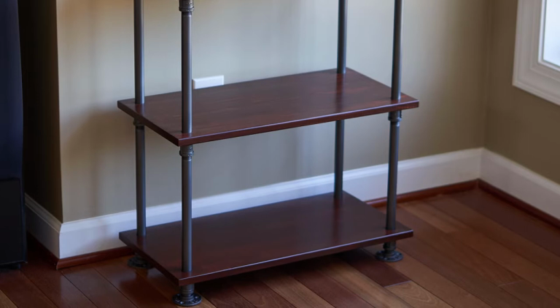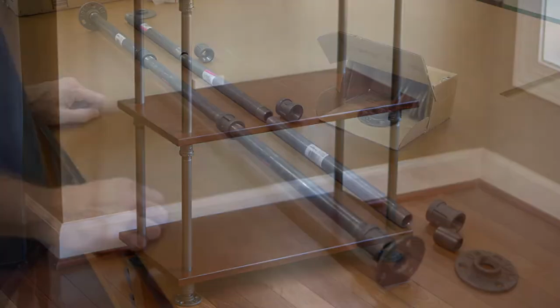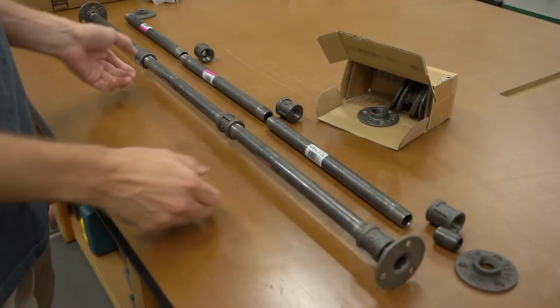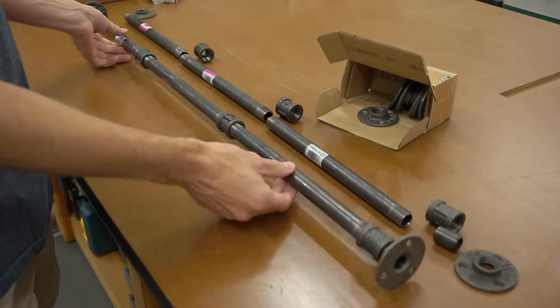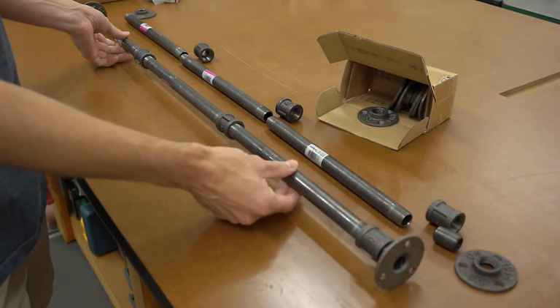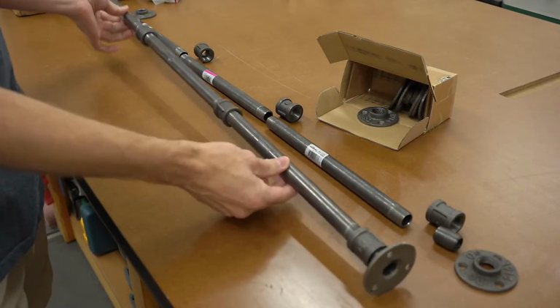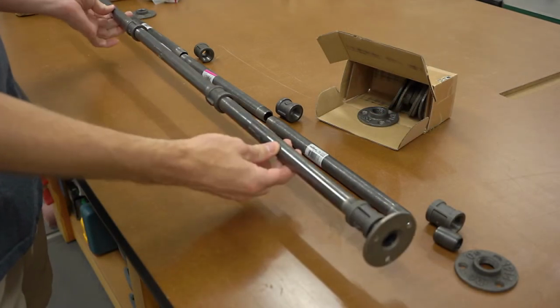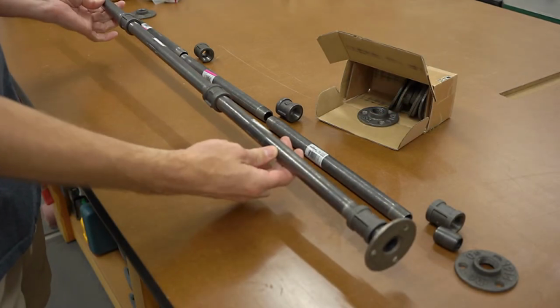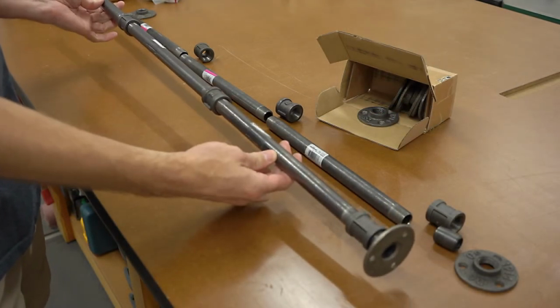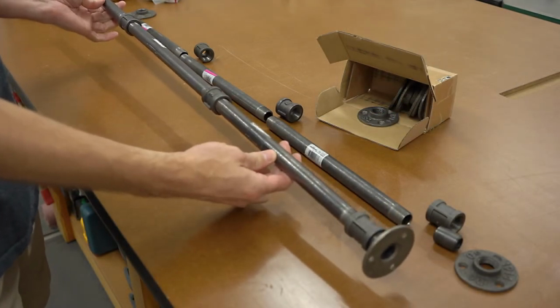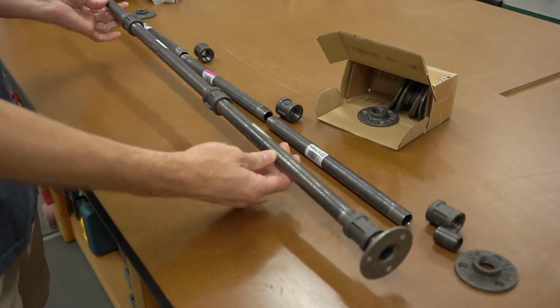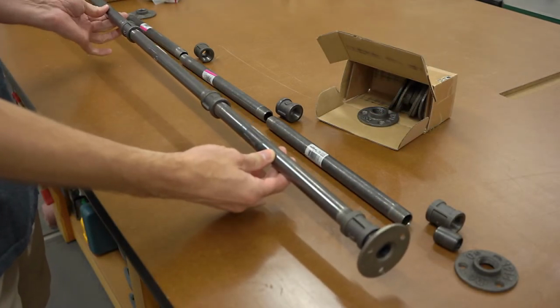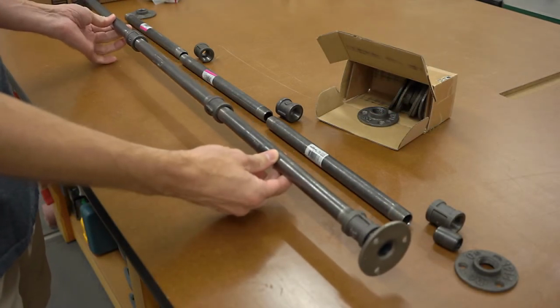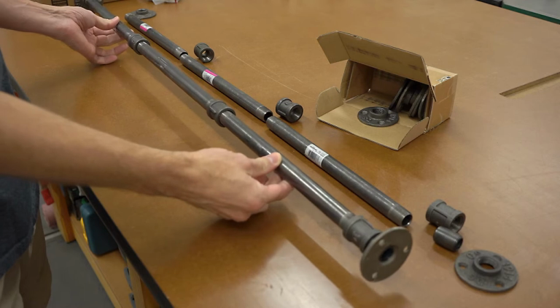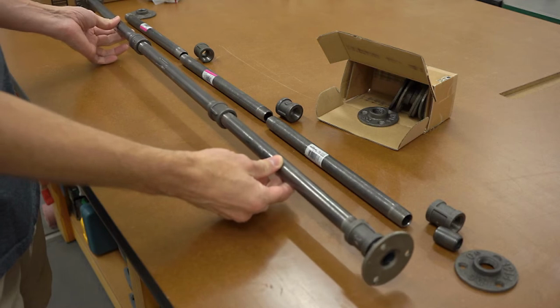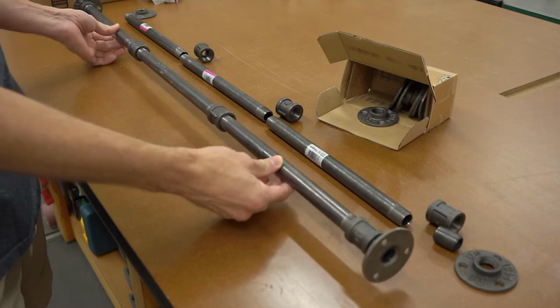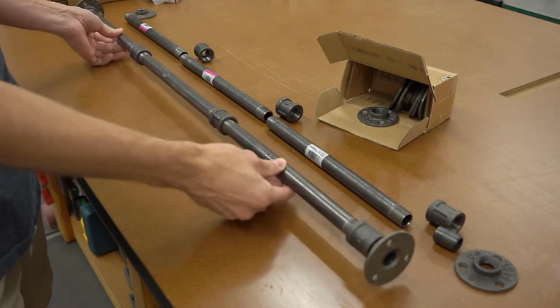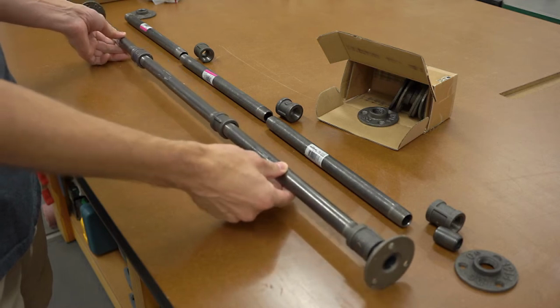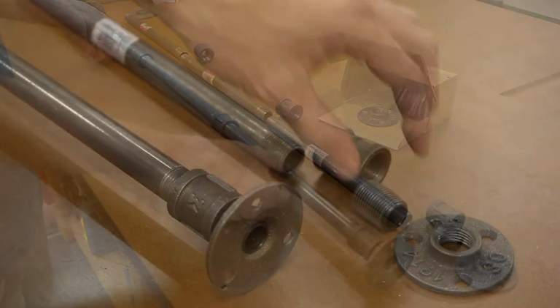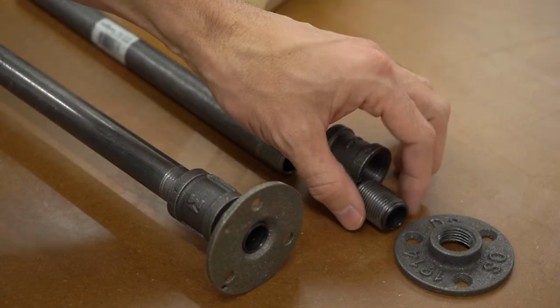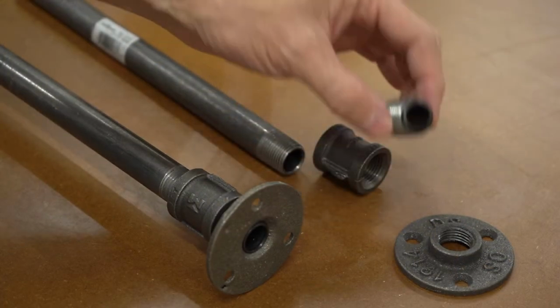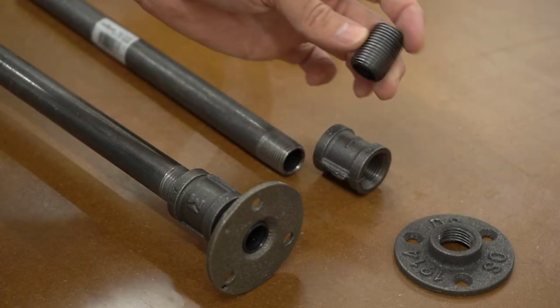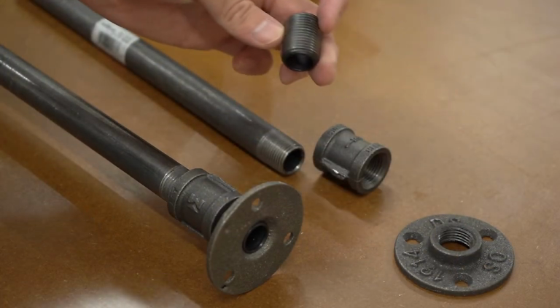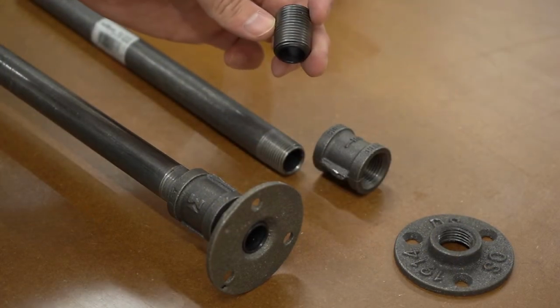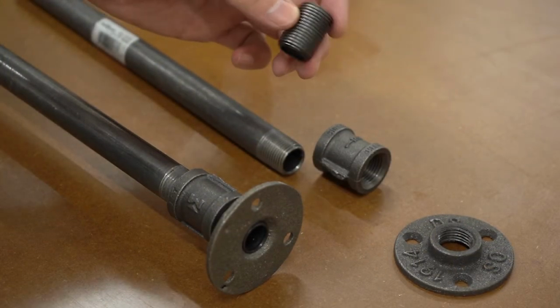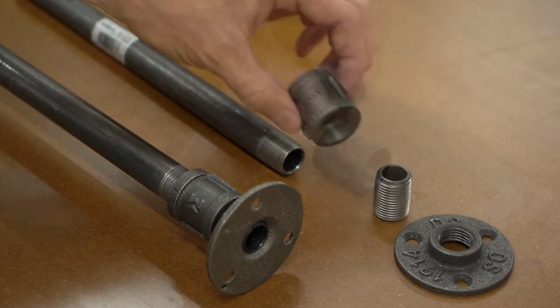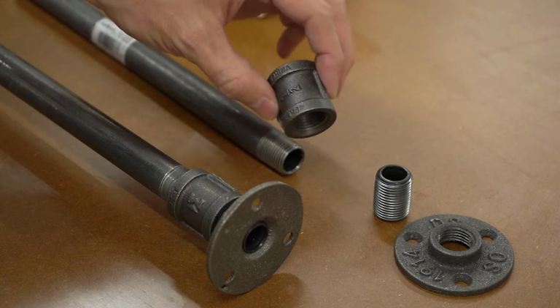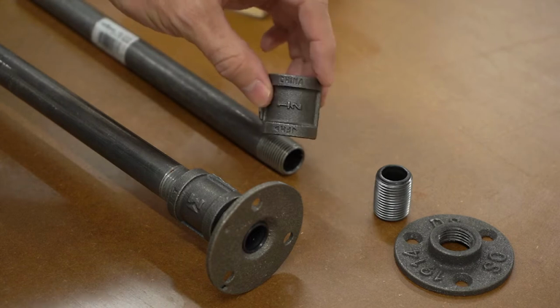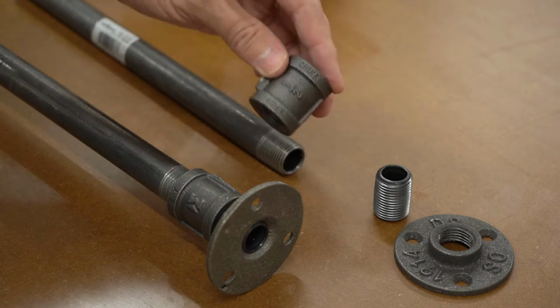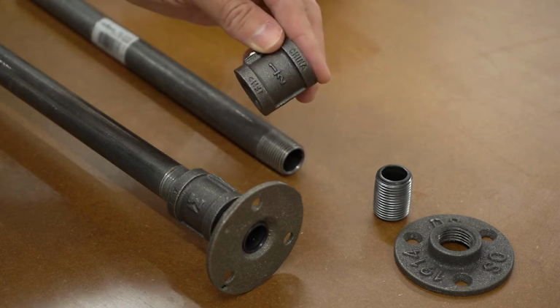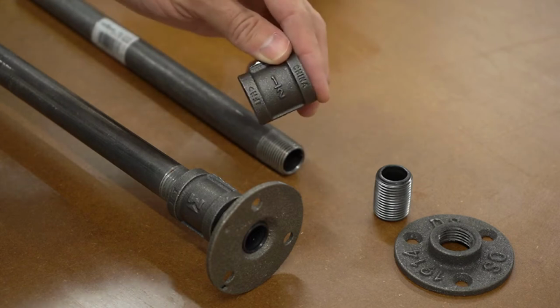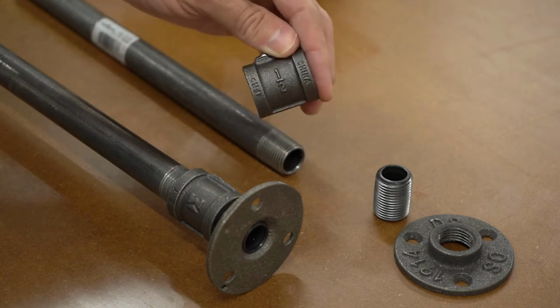I started by laying out all the parts for the legs, which are made from half-inch-sized pipe and connections. For feet, I used floor flanges, which were connected using what's called a half-inch close nipple to a coupling, which is what the shelves will end up resting on.